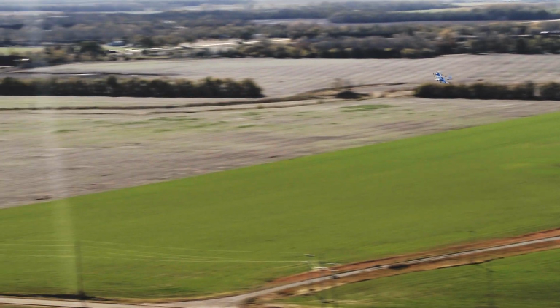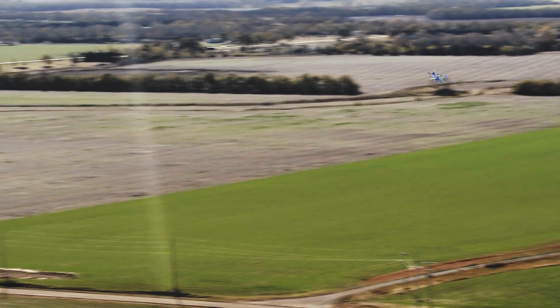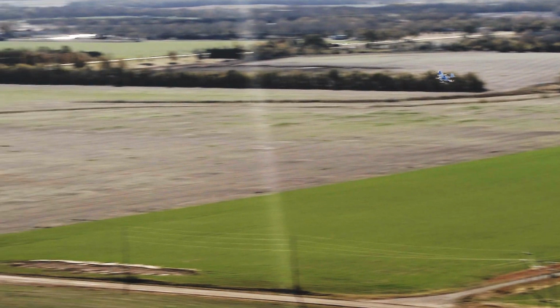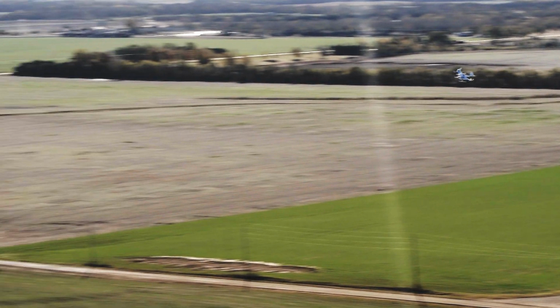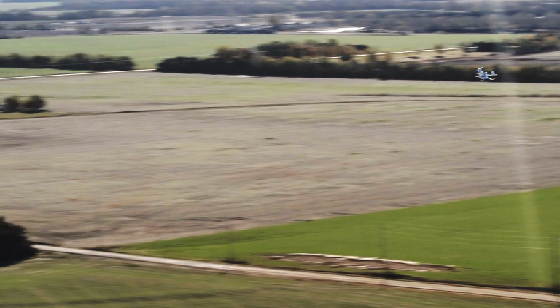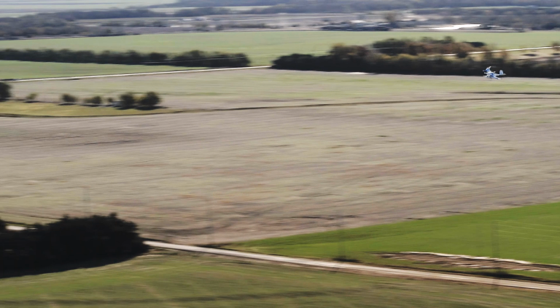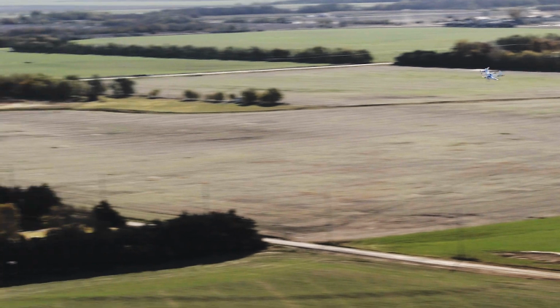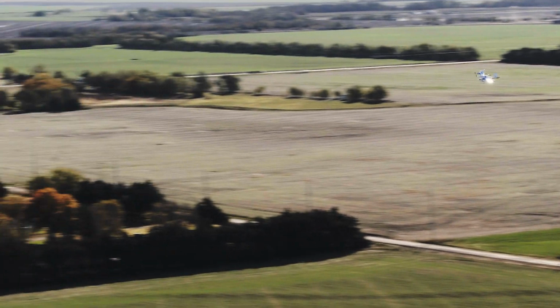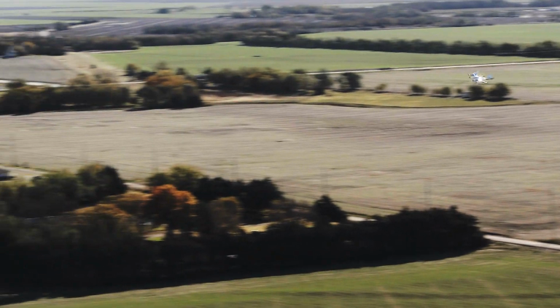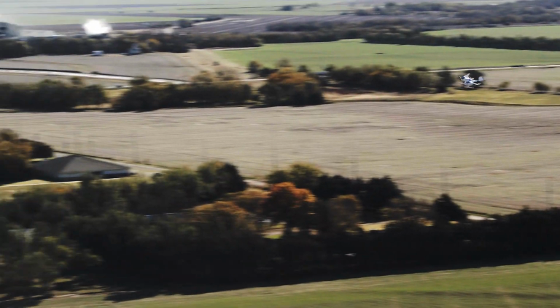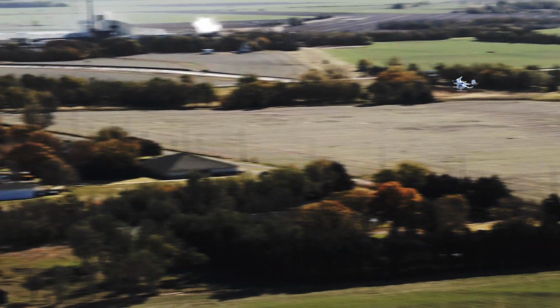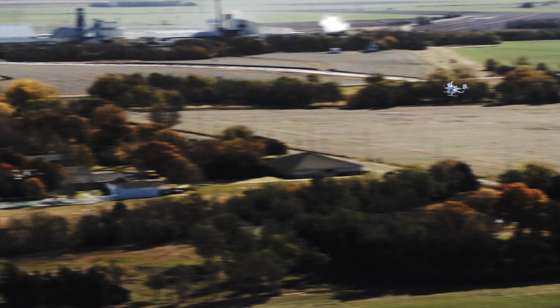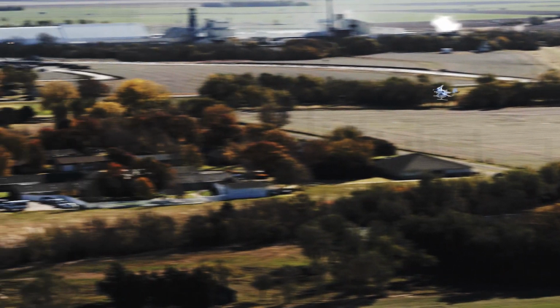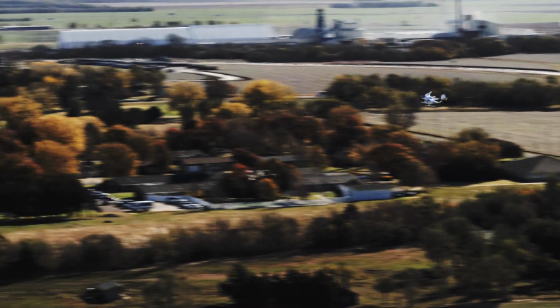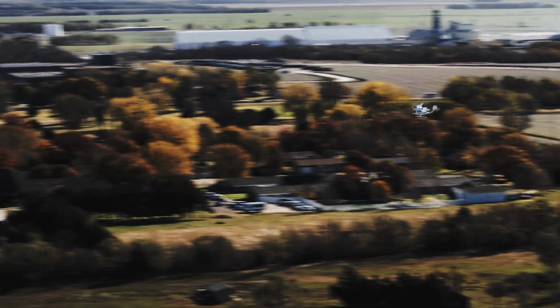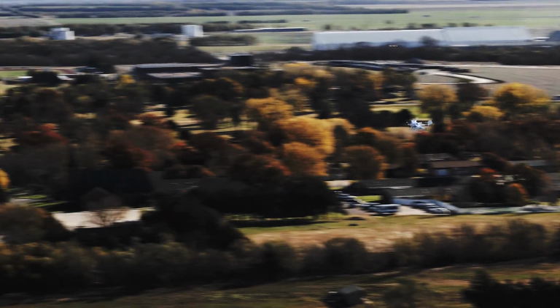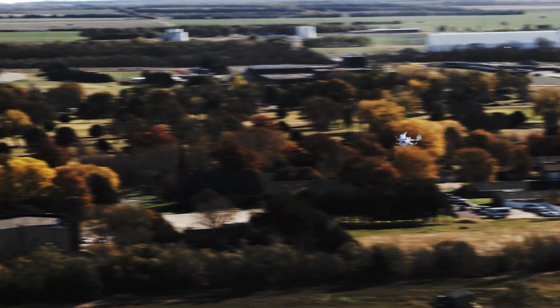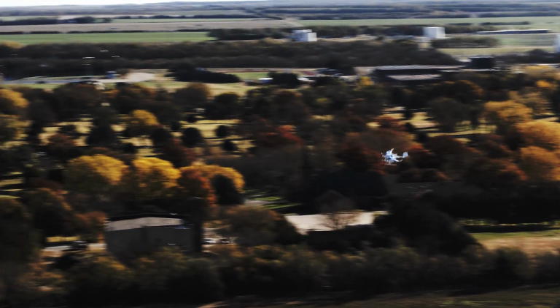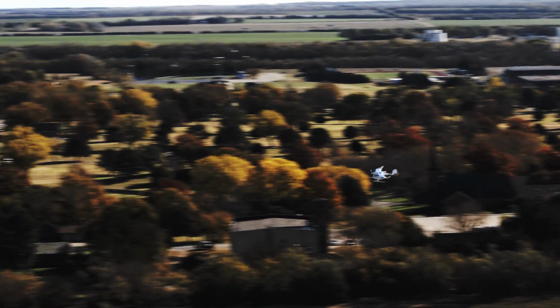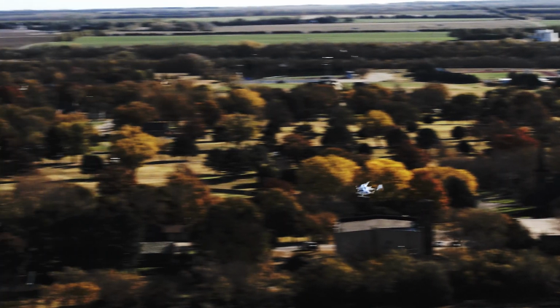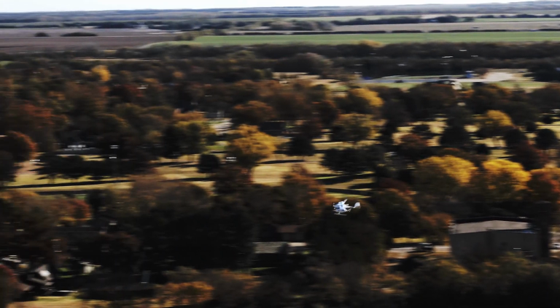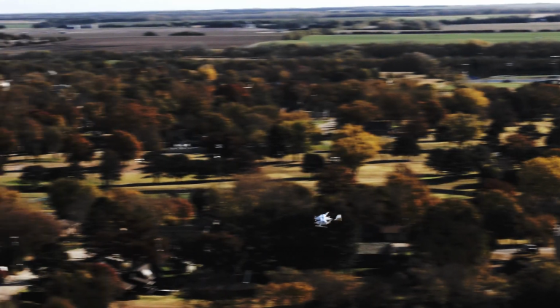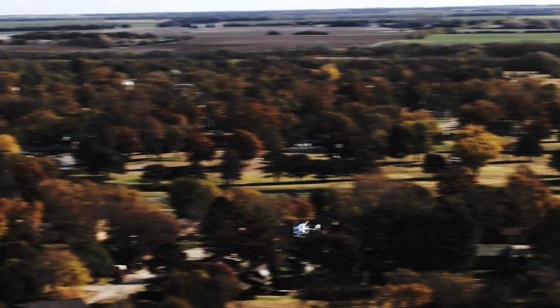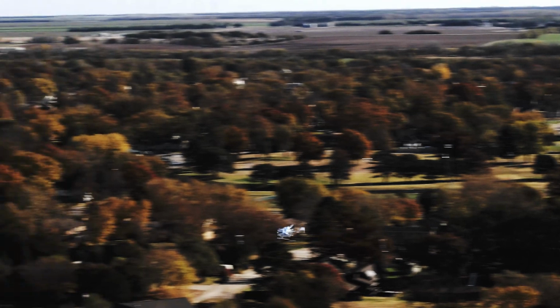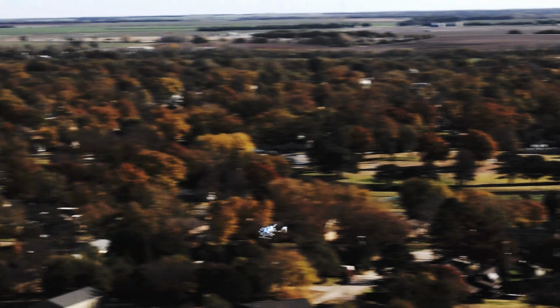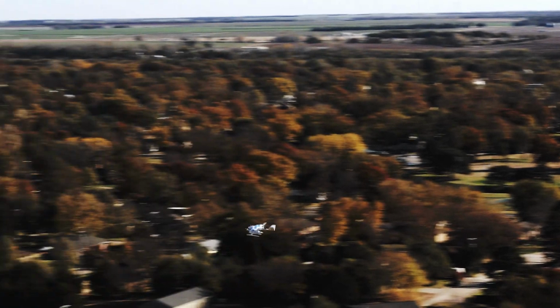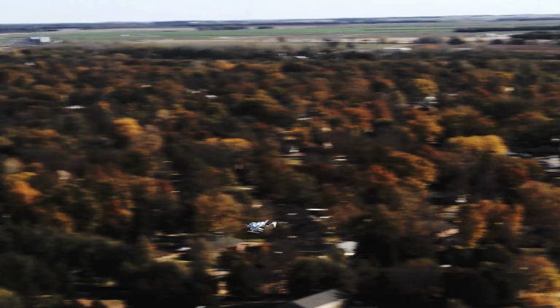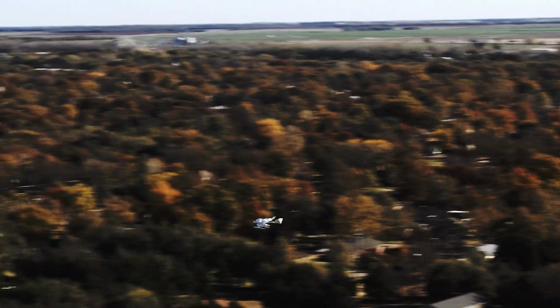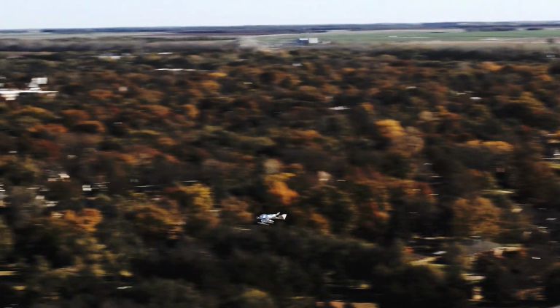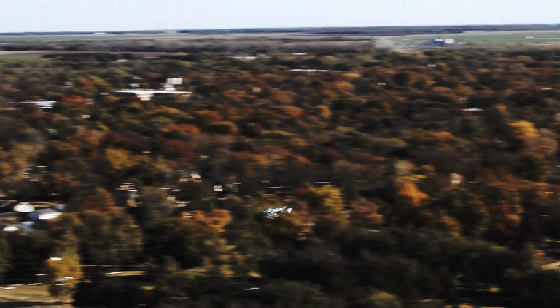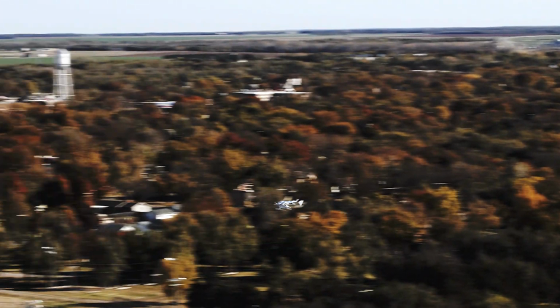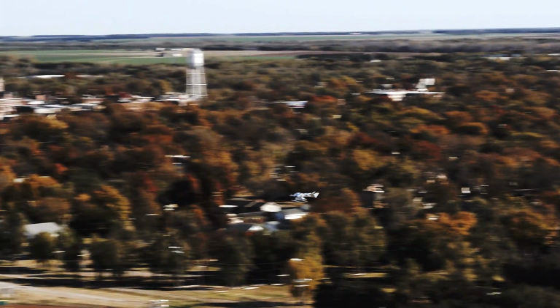Drone networks can help move supplies and blood samples quicker. Now it's not hours for a courier — it's minutes for a drone. It's going to be a game-changer.